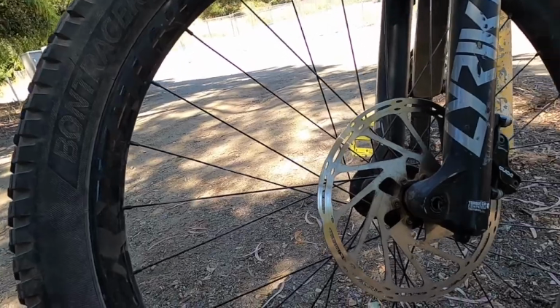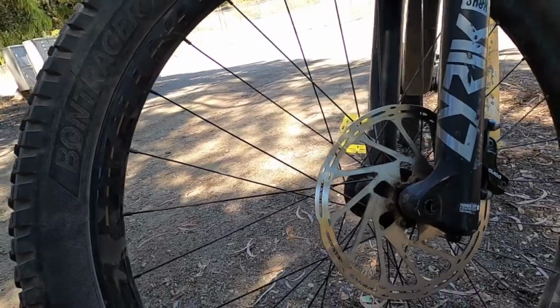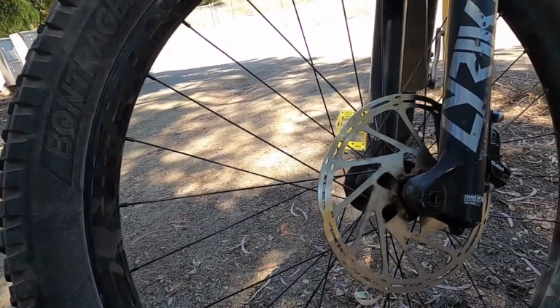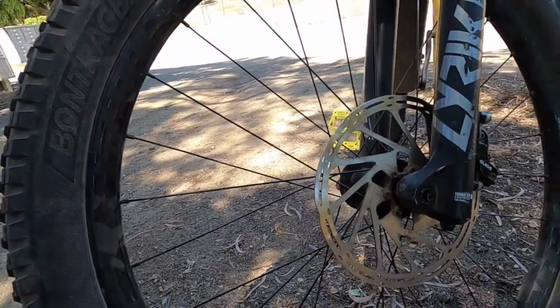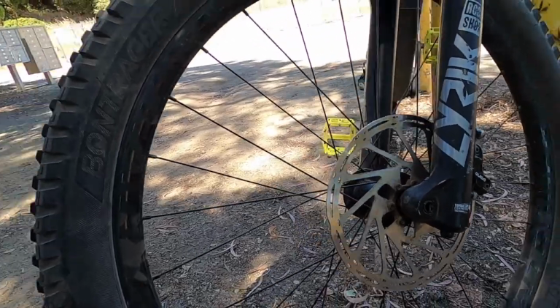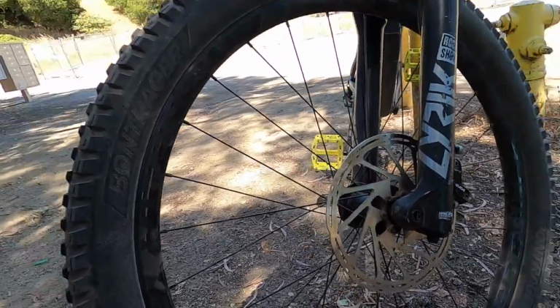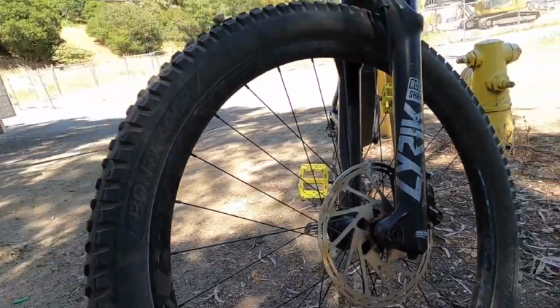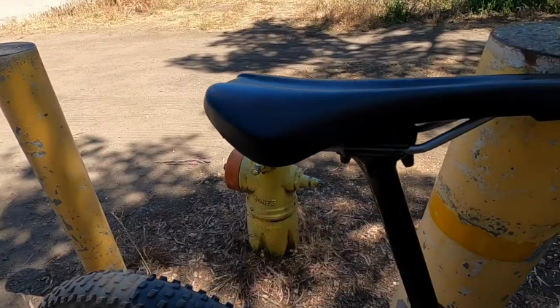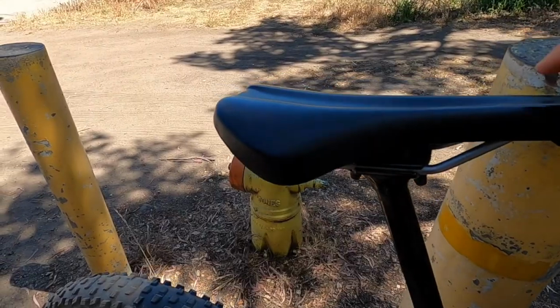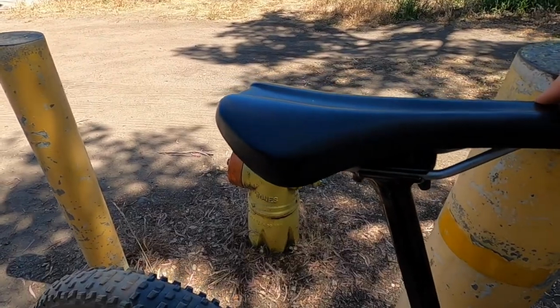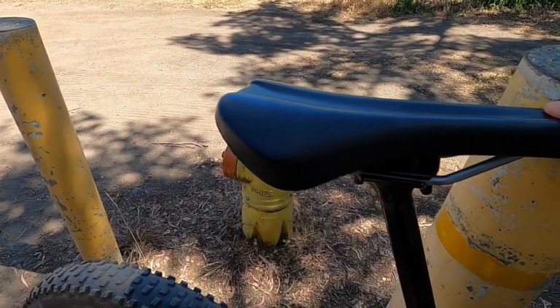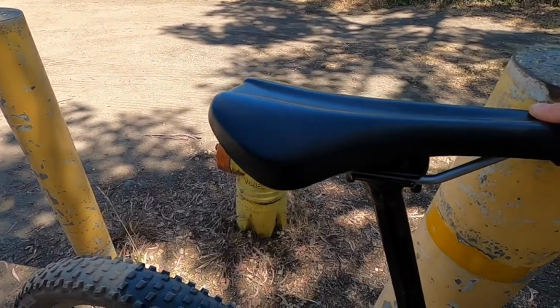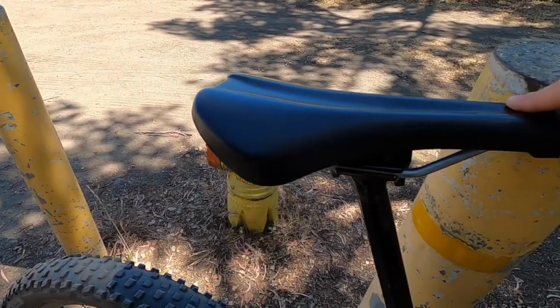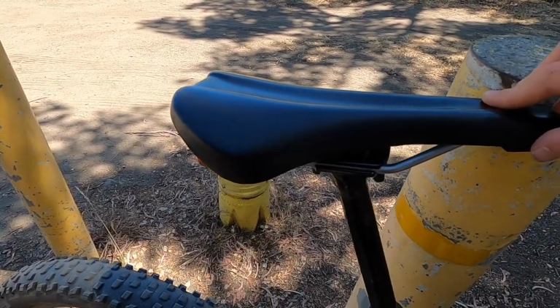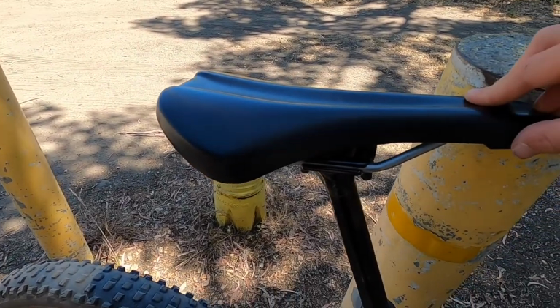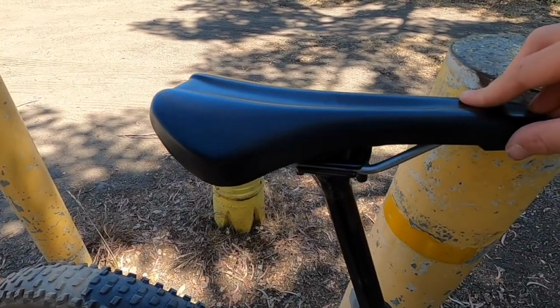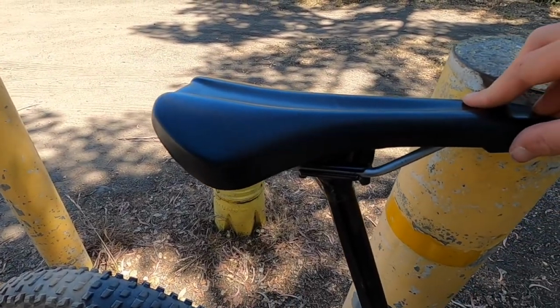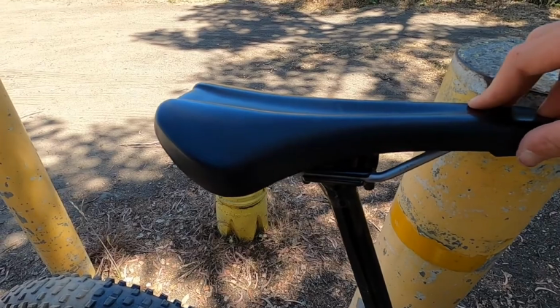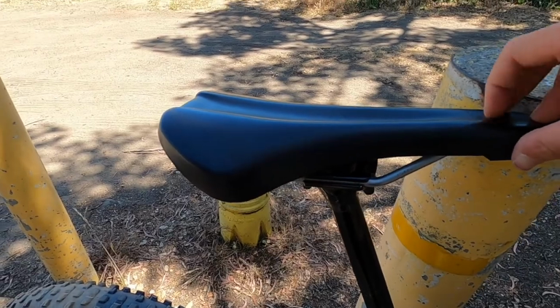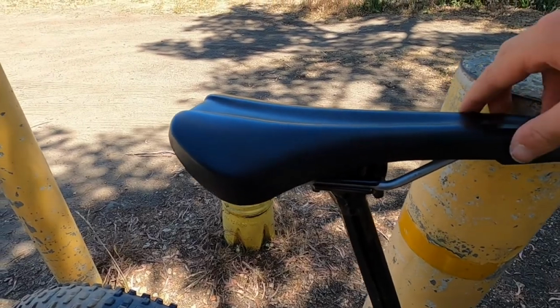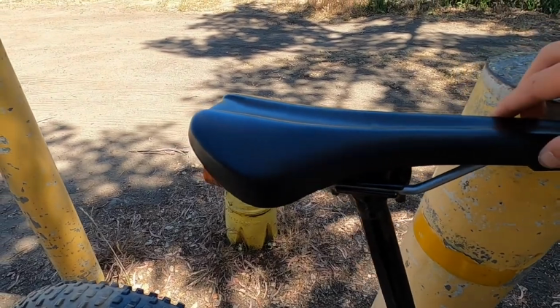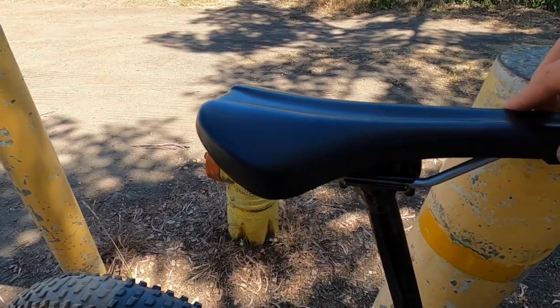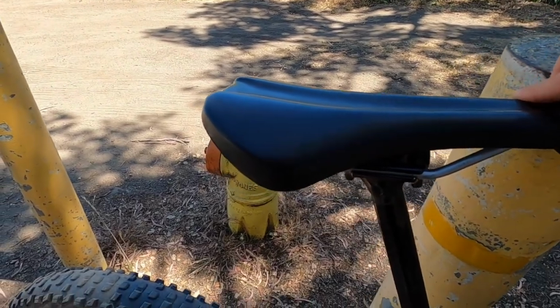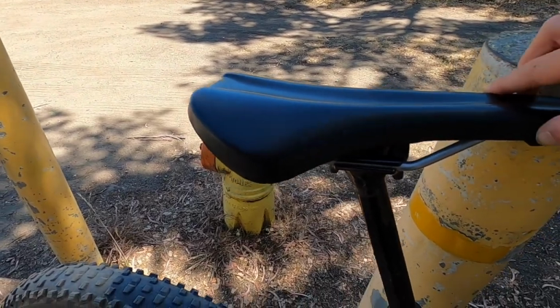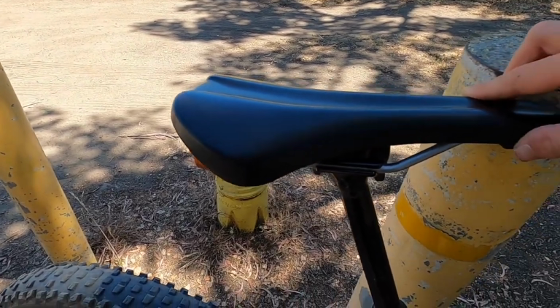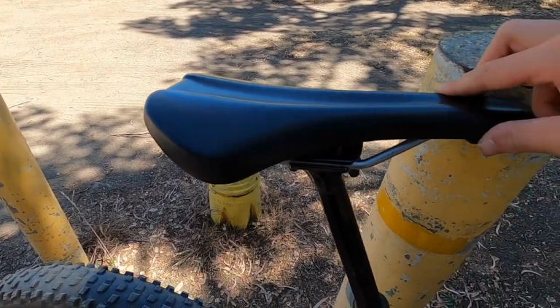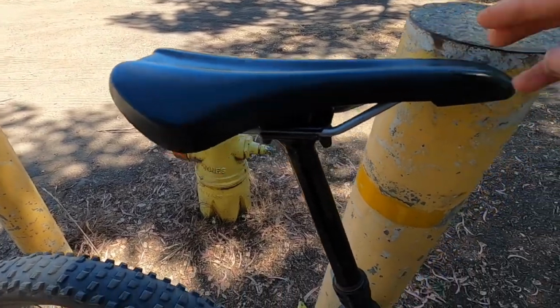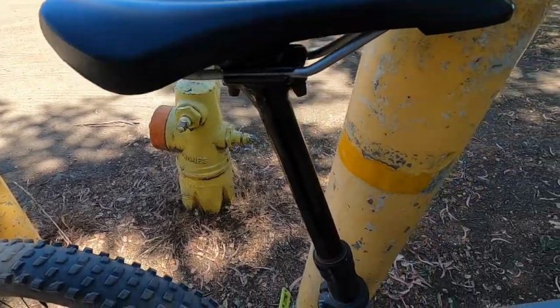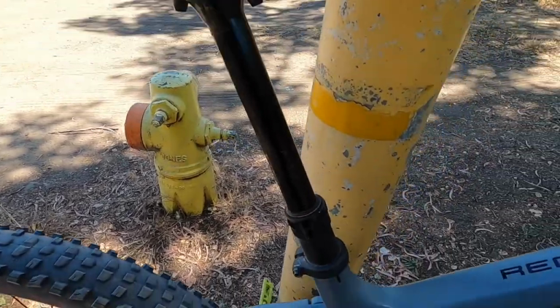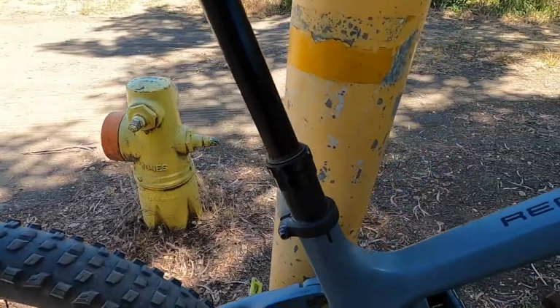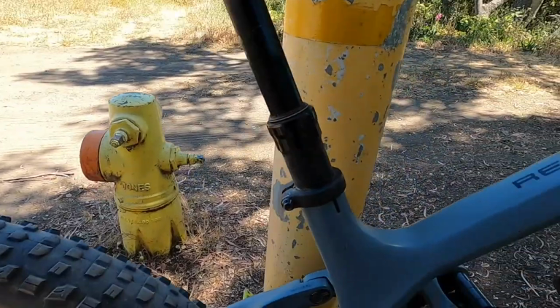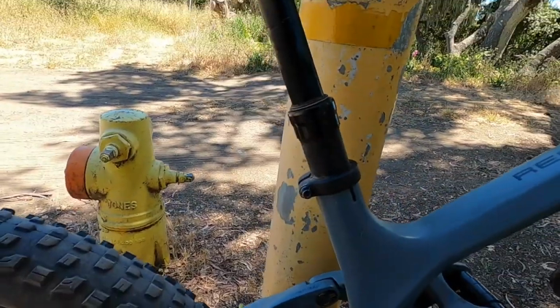The seat was pretty uncomfortable. I did 14 miles of climbing with this bike and the seat I did not like at all. The dropper was nice though — it was Bontrager.